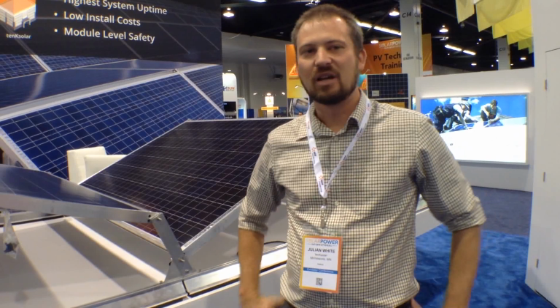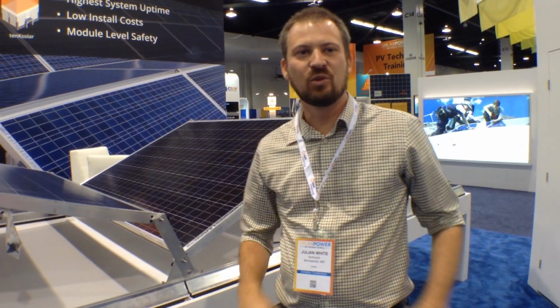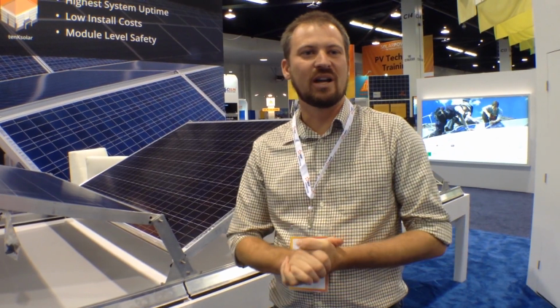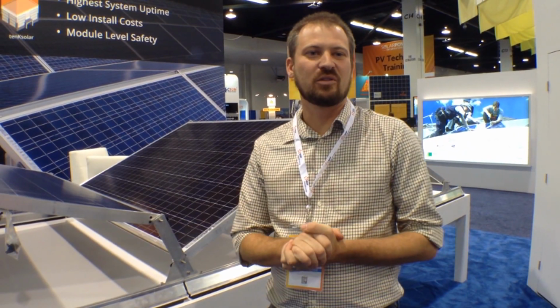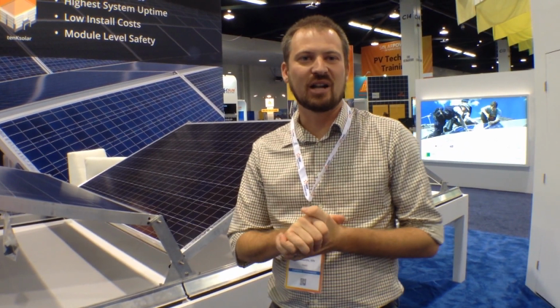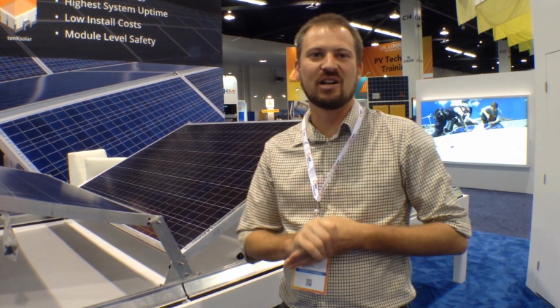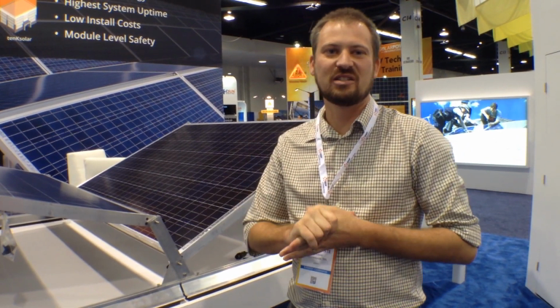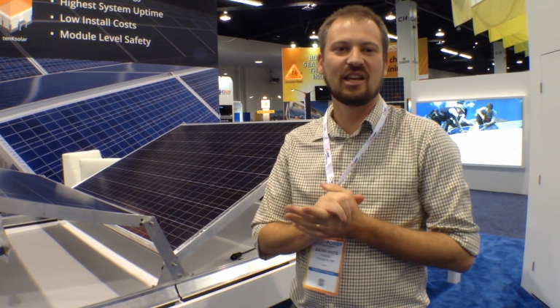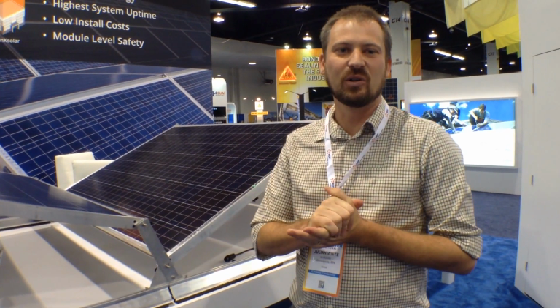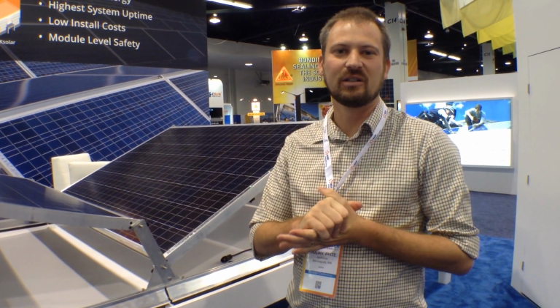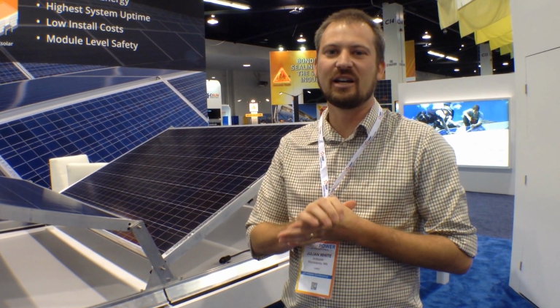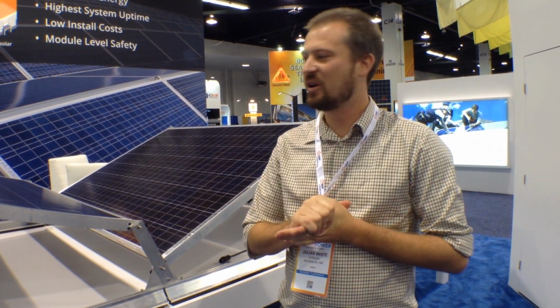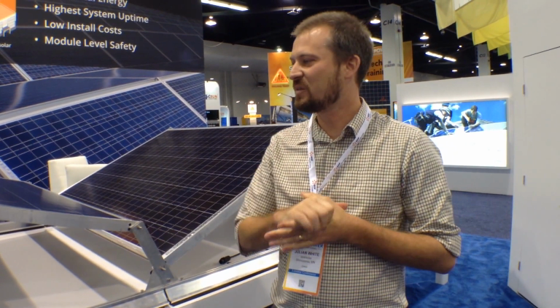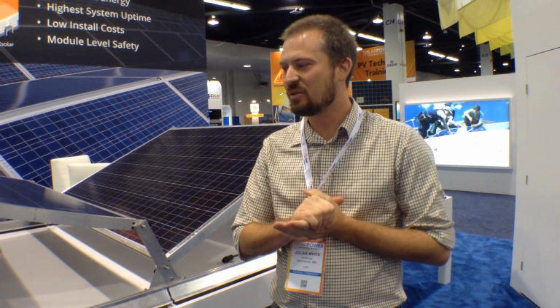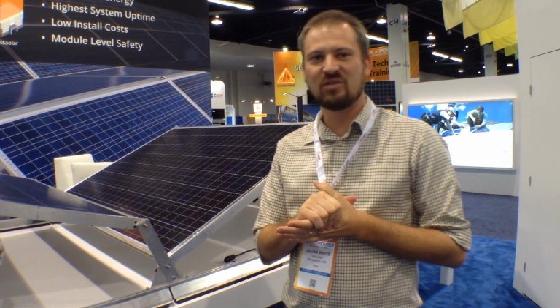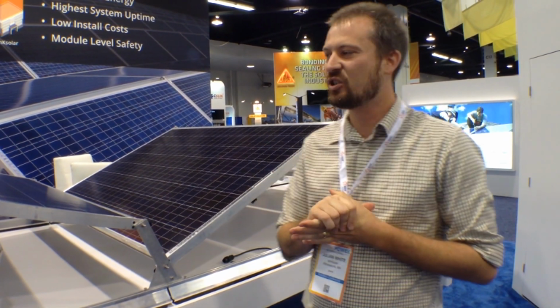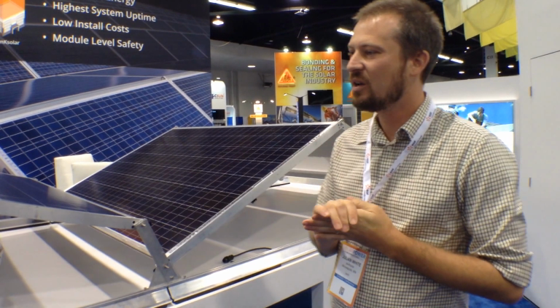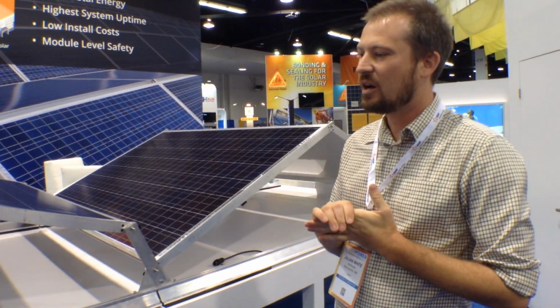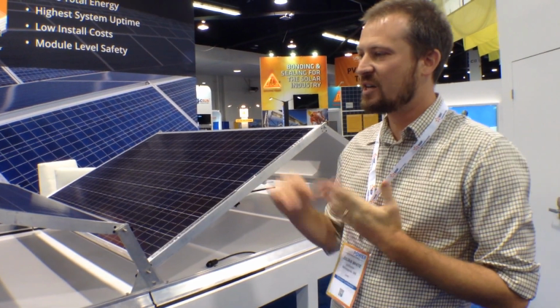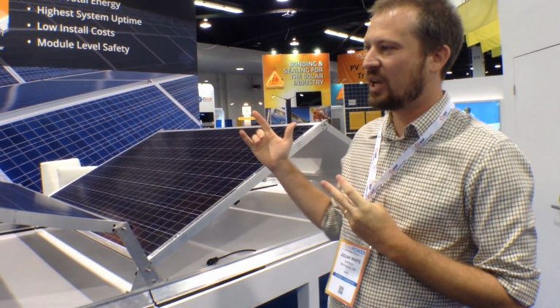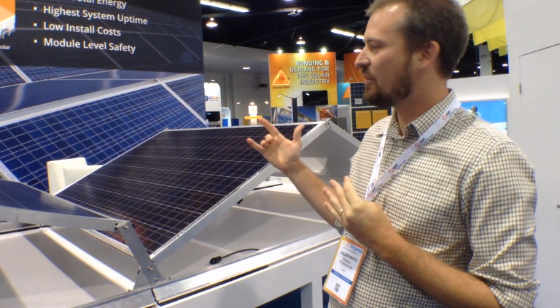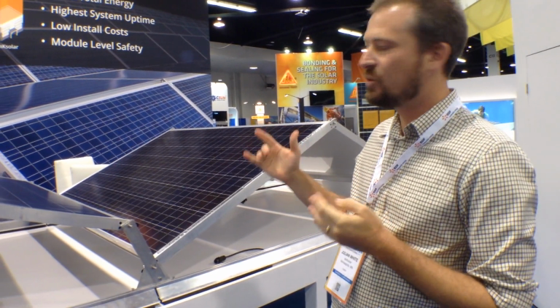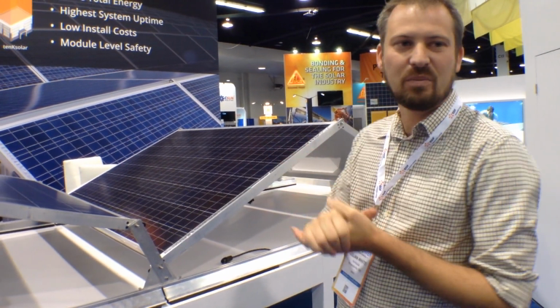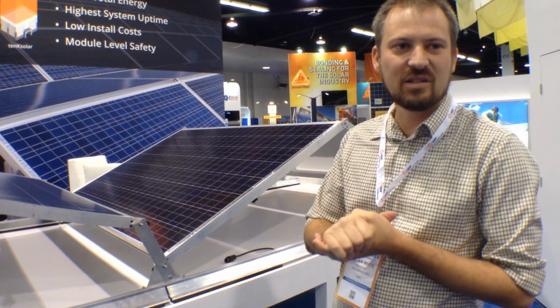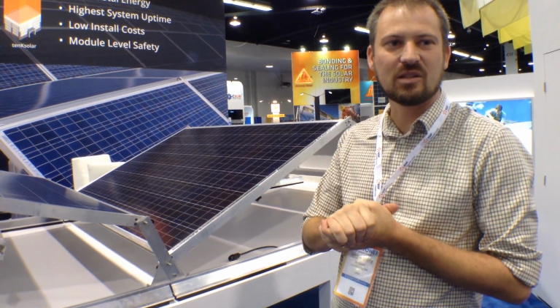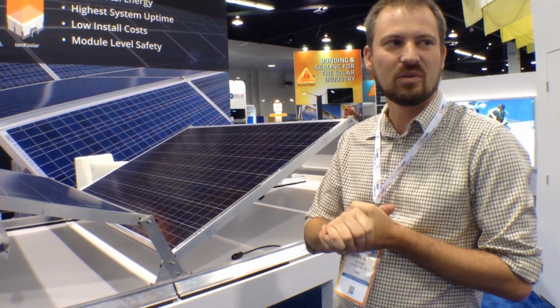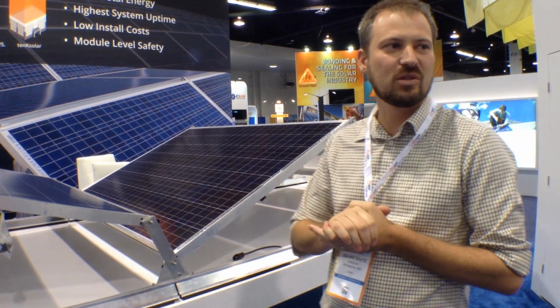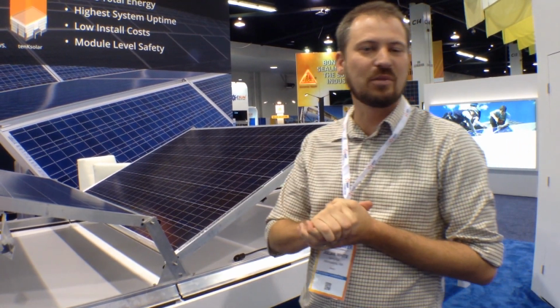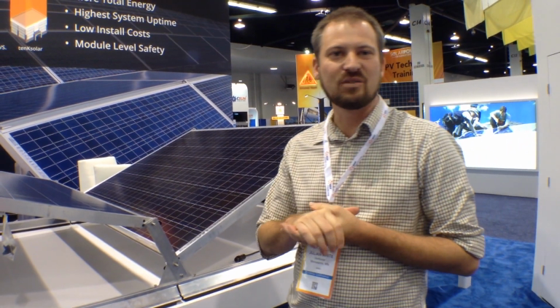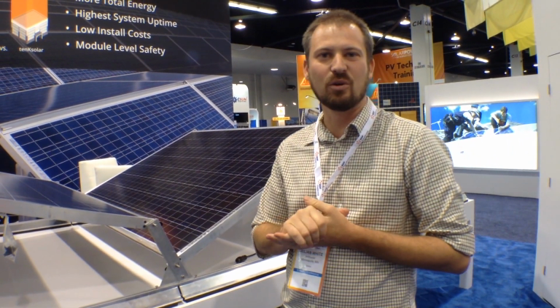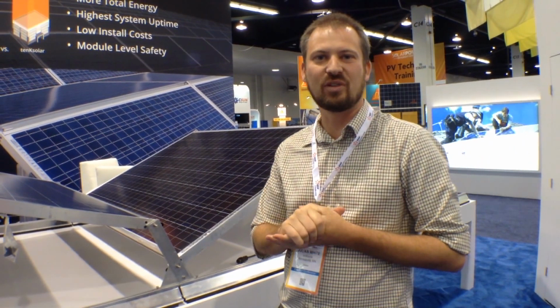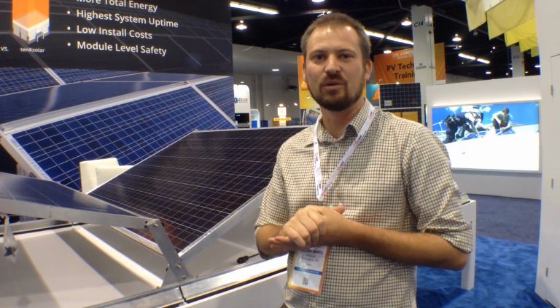I'm Julian White, Director of Product Strategy at 10K Solar. We're here at the SPI 2015 show. On display we have our Duo PV system, optimized for commercial flat roofs.